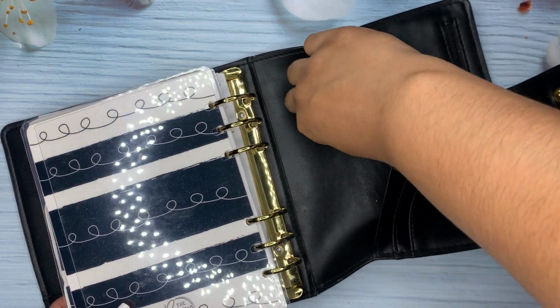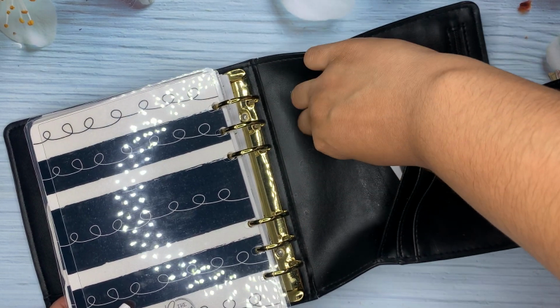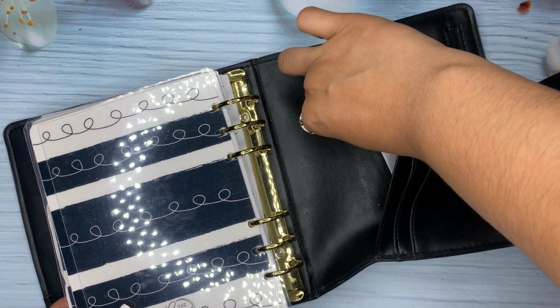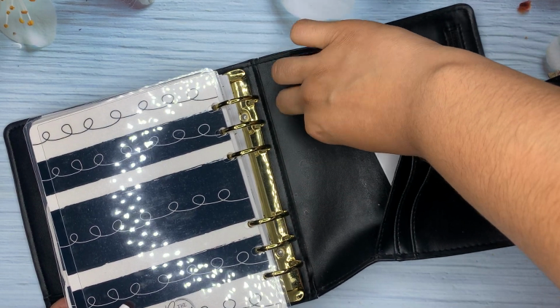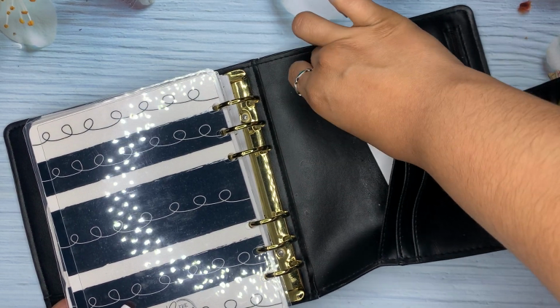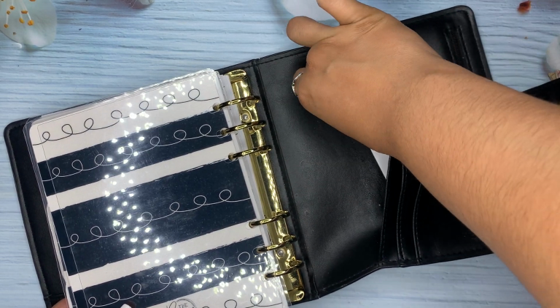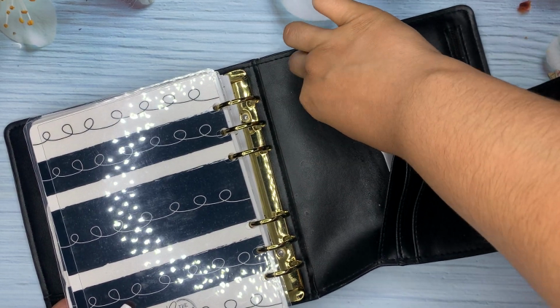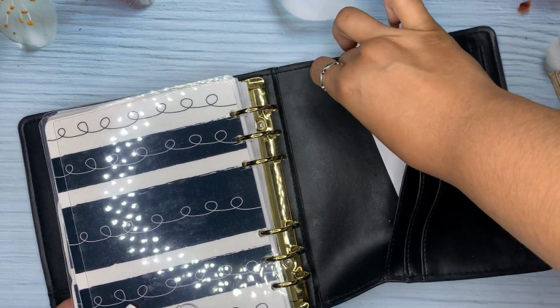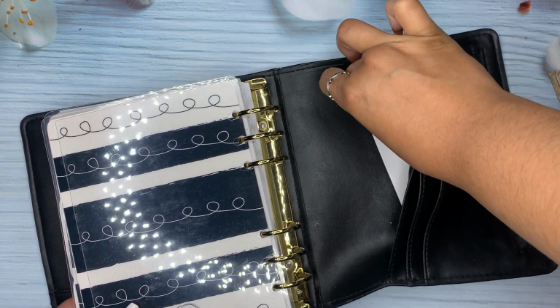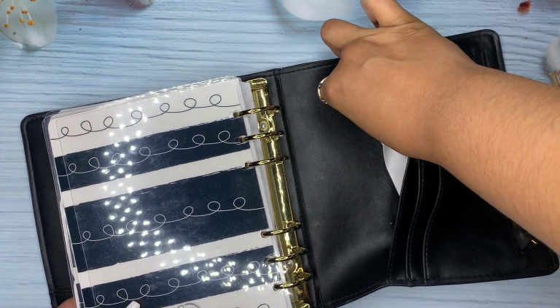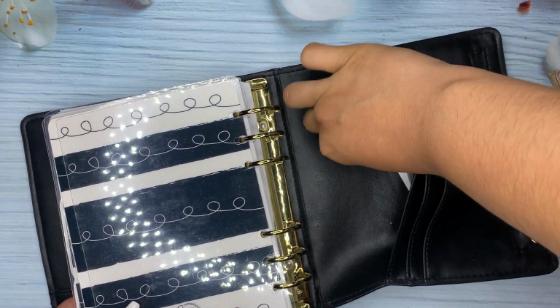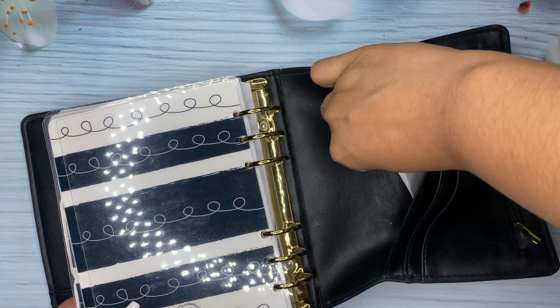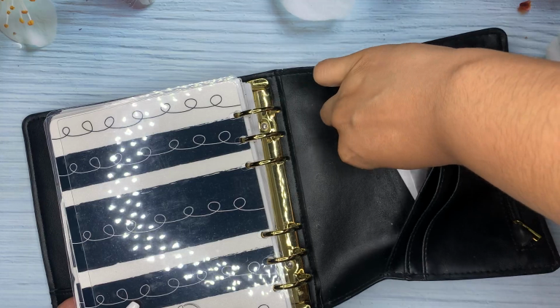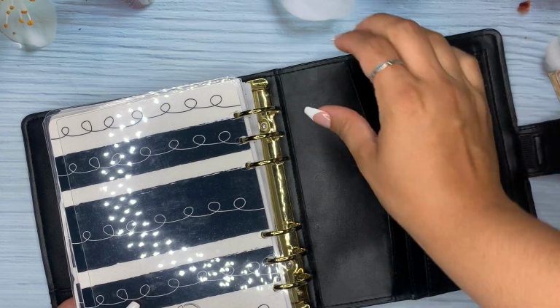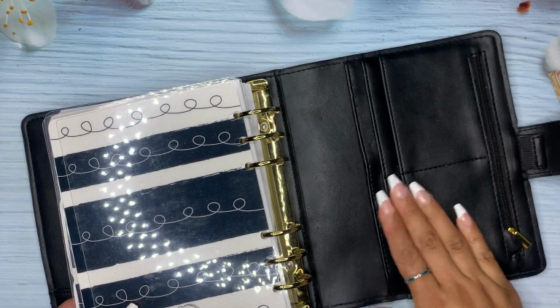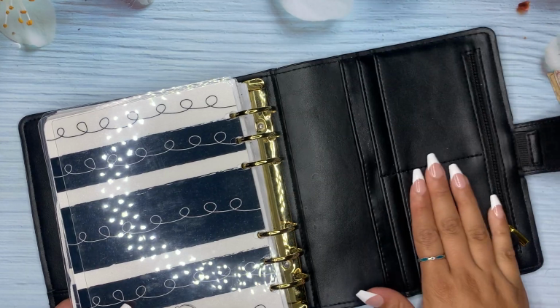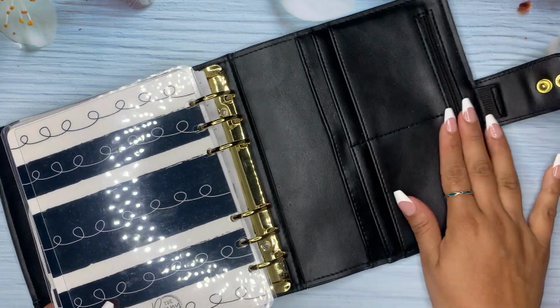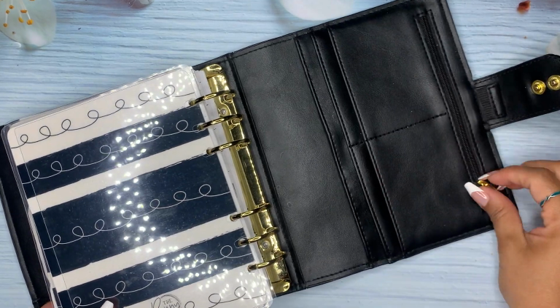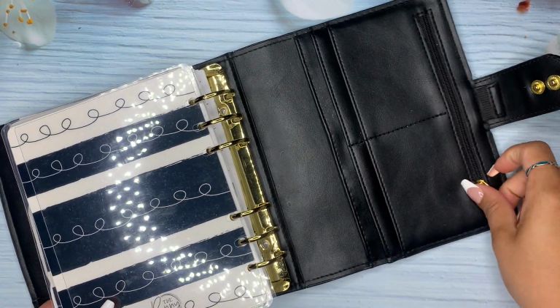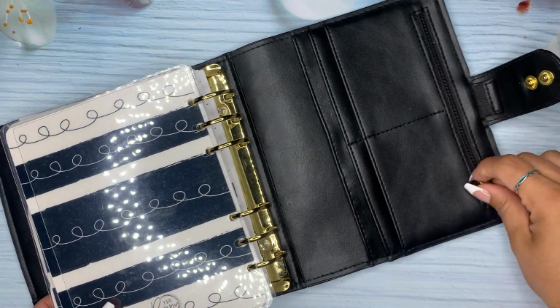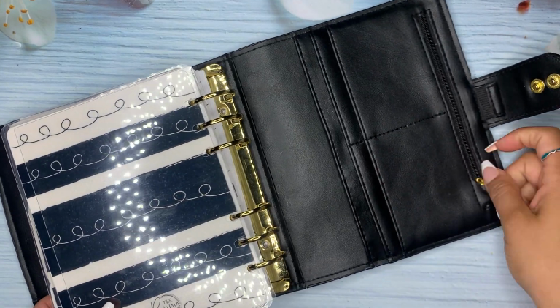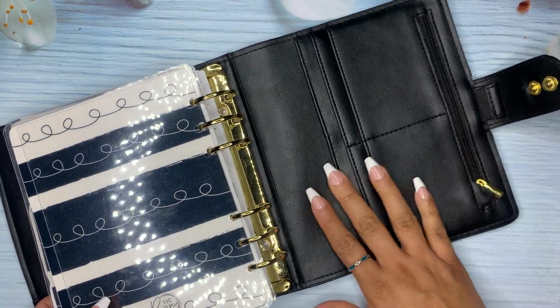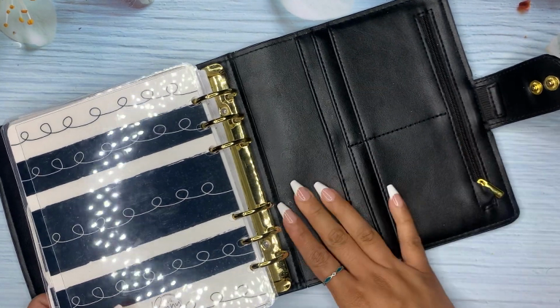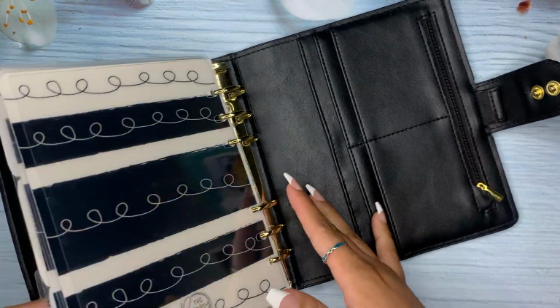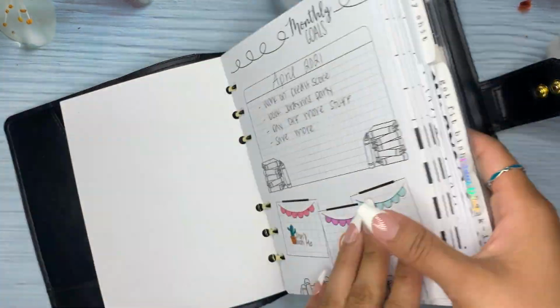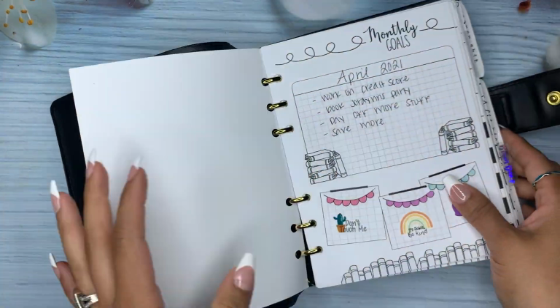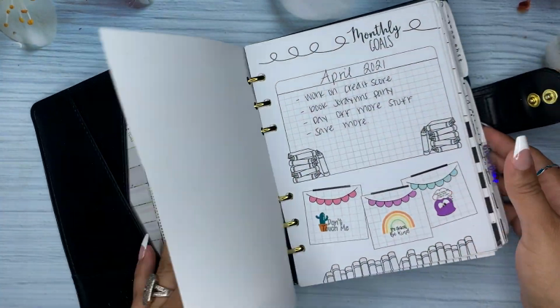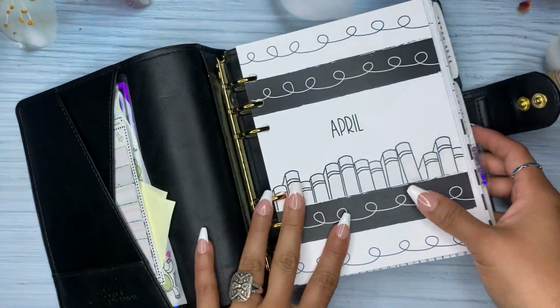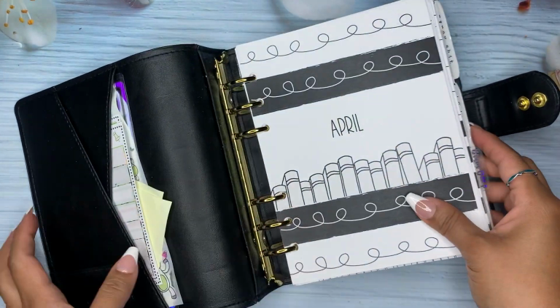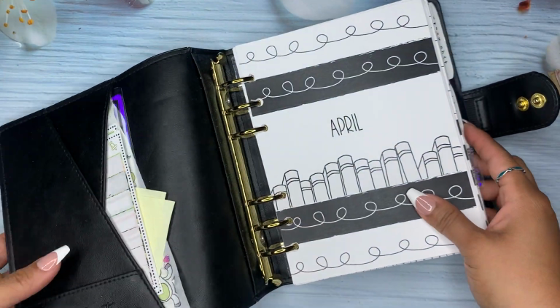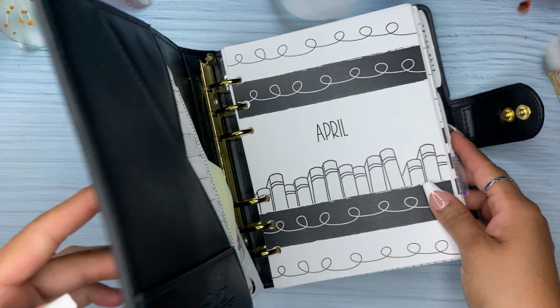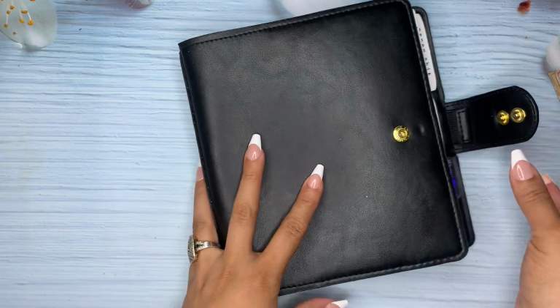These are just my little things to keep track of what I spend. So yeah, it's a quick little flip through.